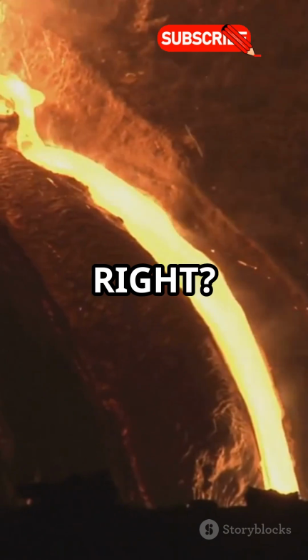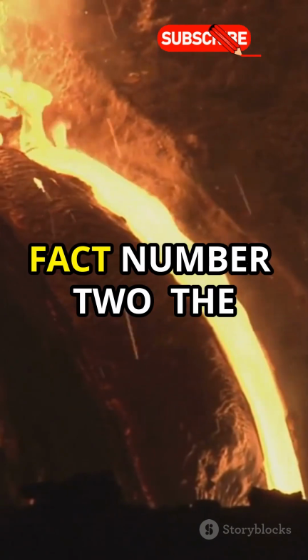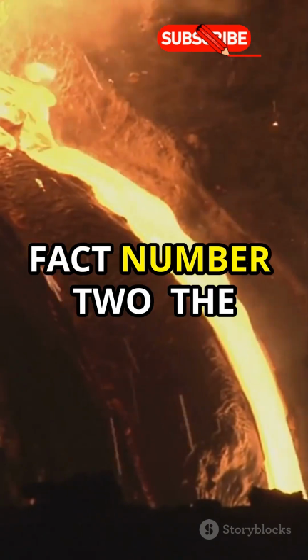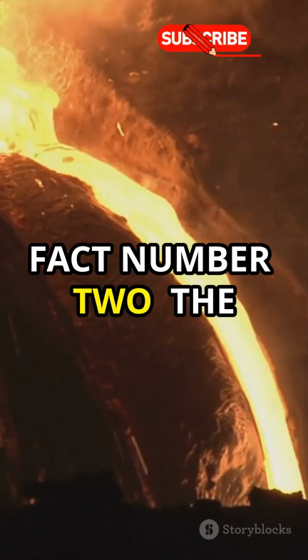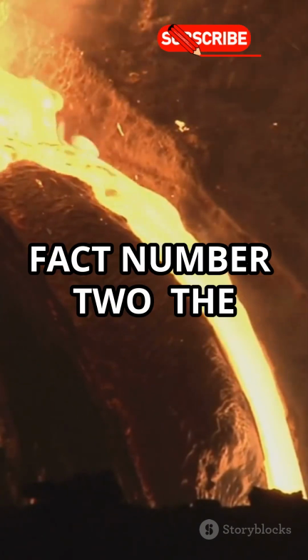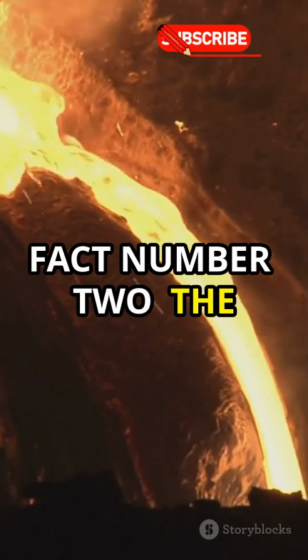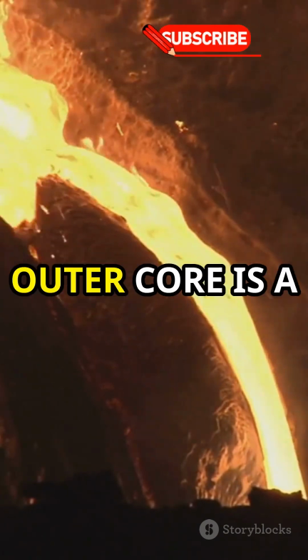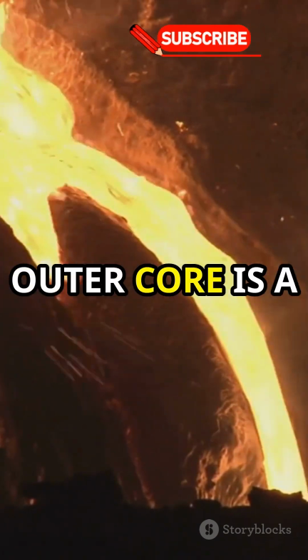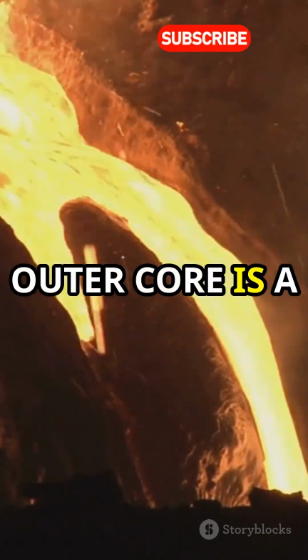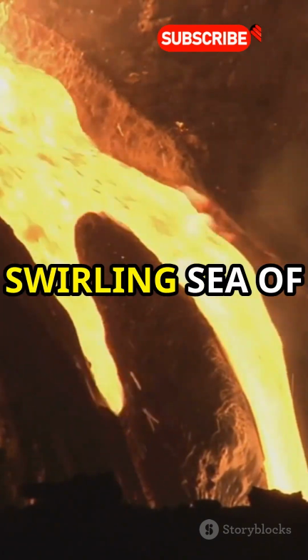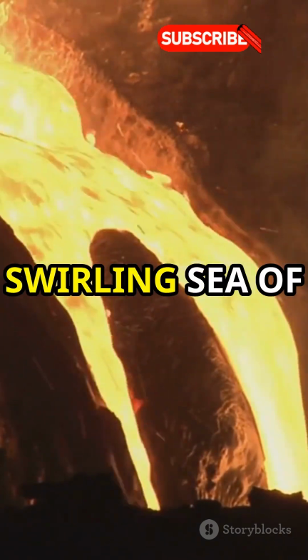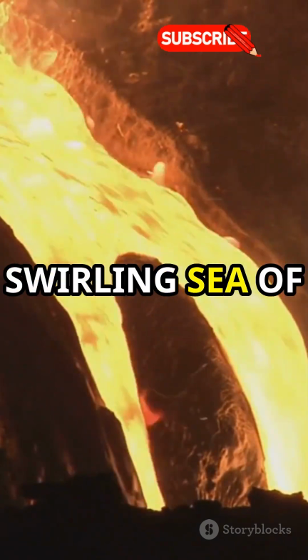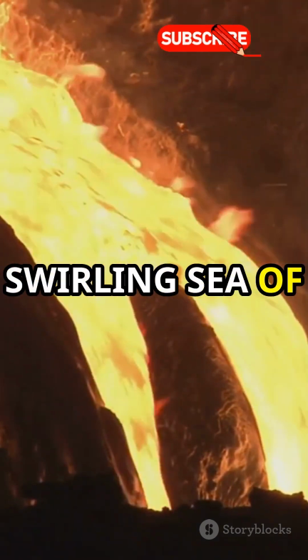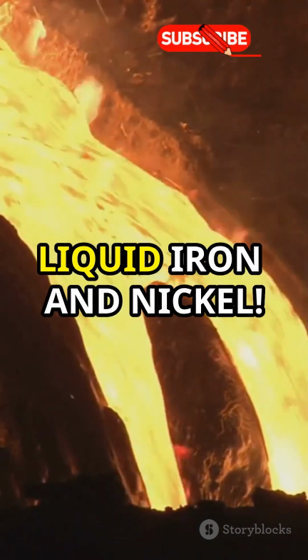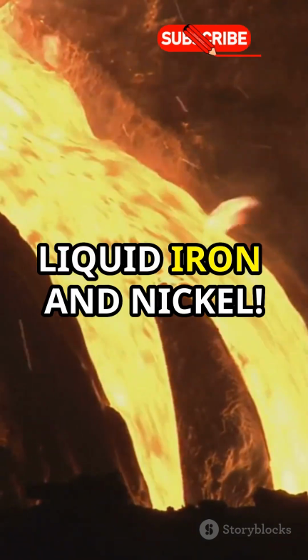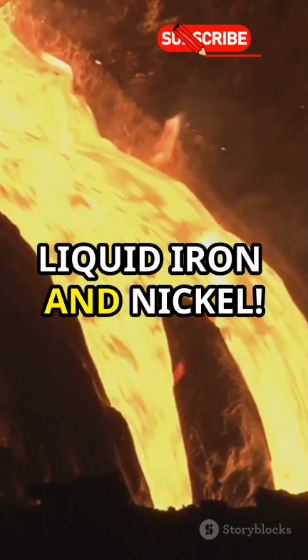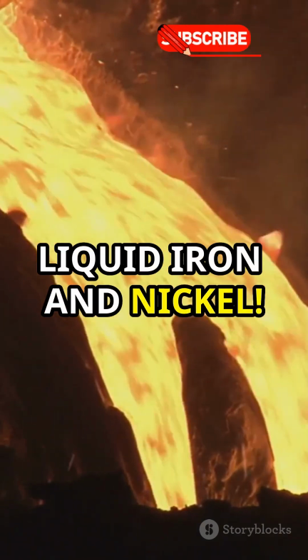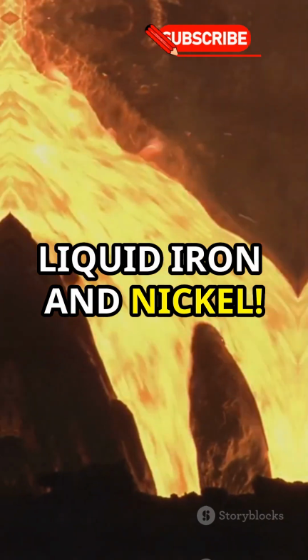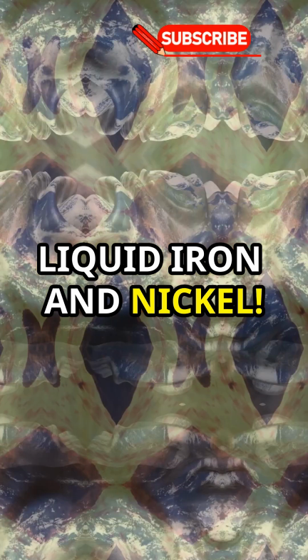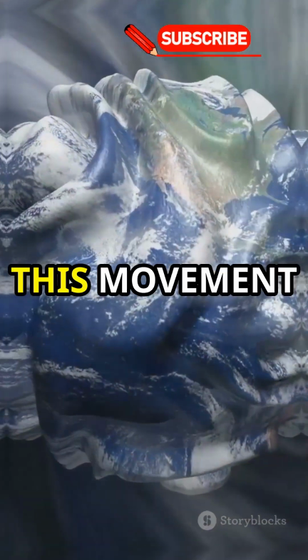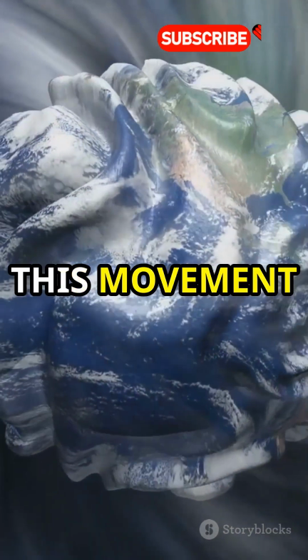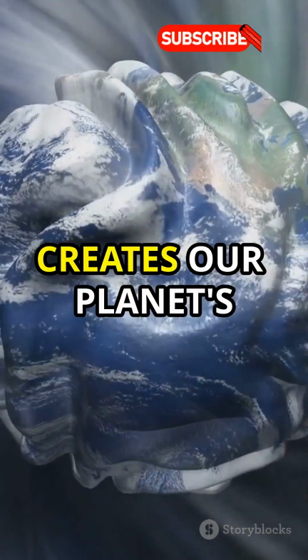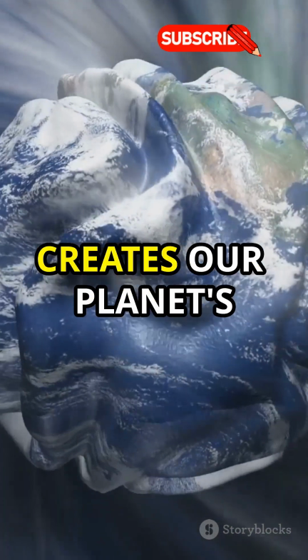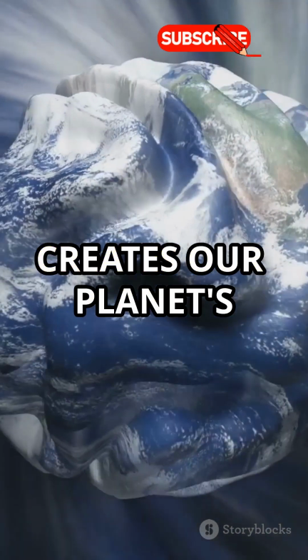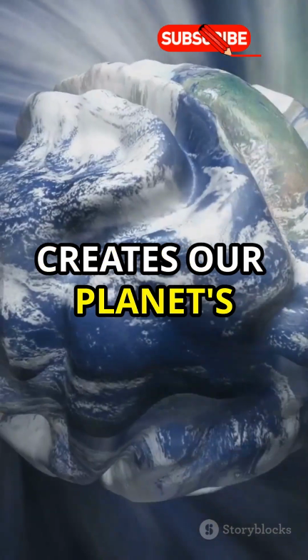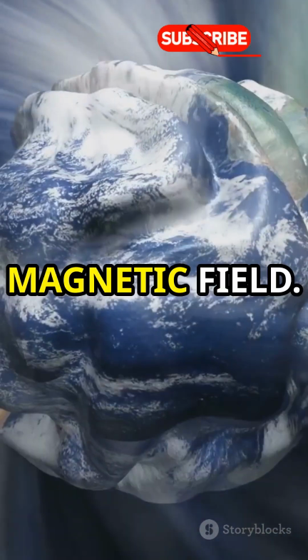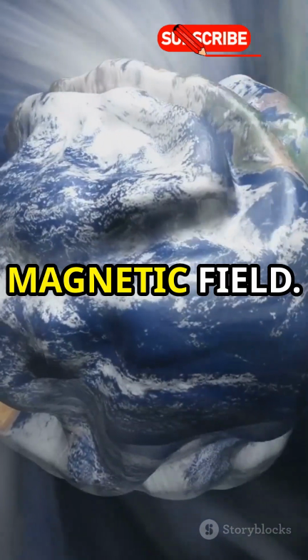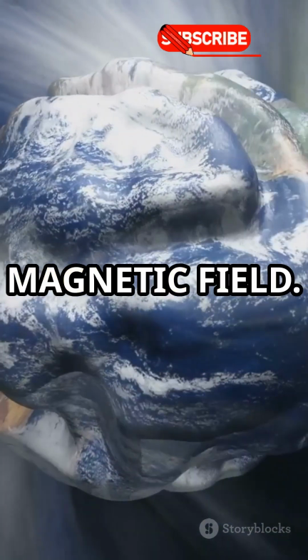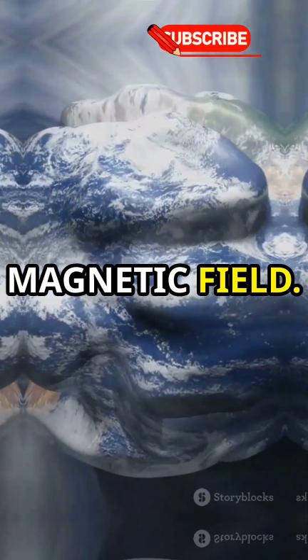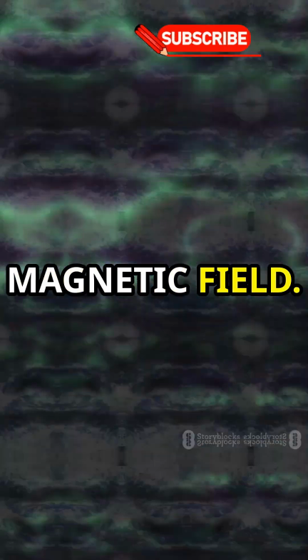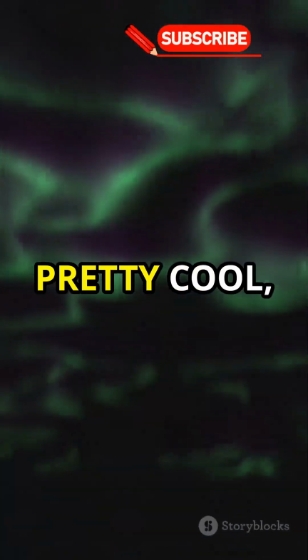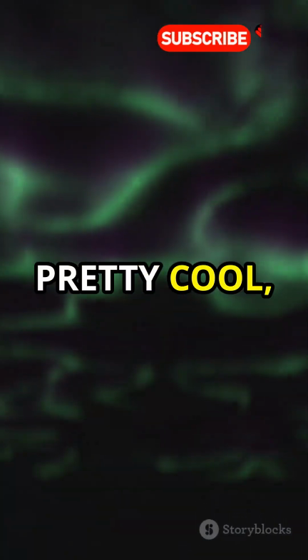Fact number two: the outer core is a swirling sea of liquid iron and nickel. This movement creates our planet's magnetic field. Pretty cool, huh?